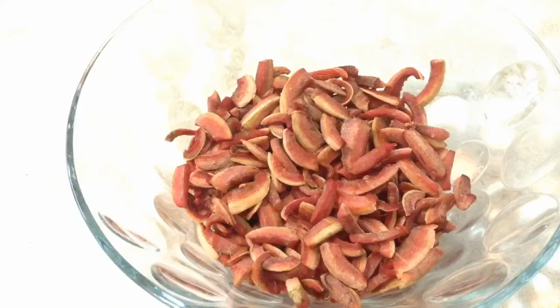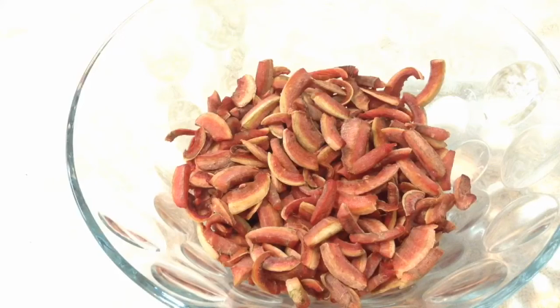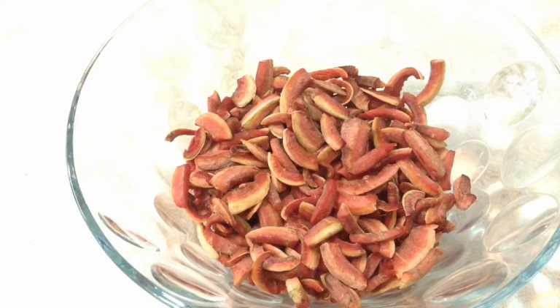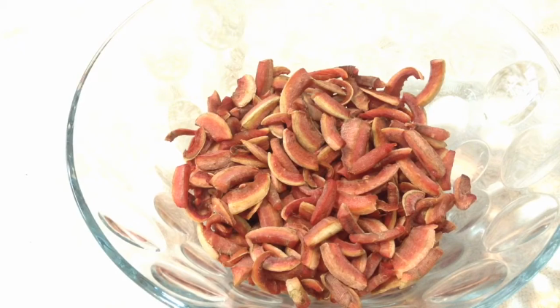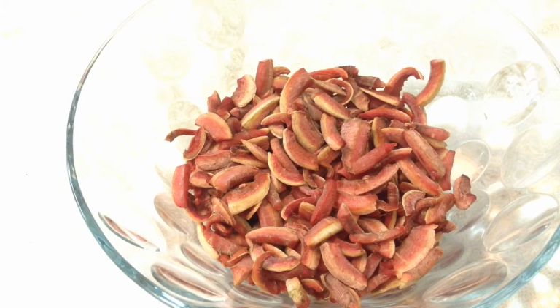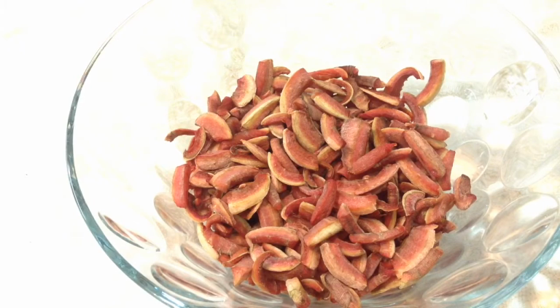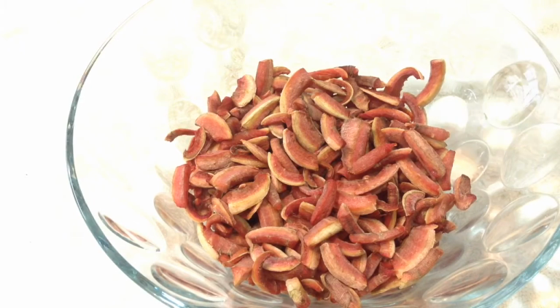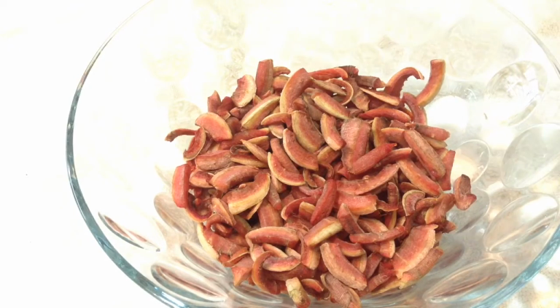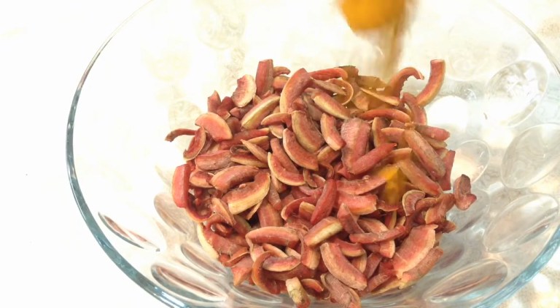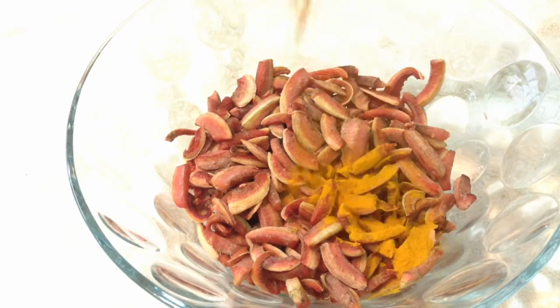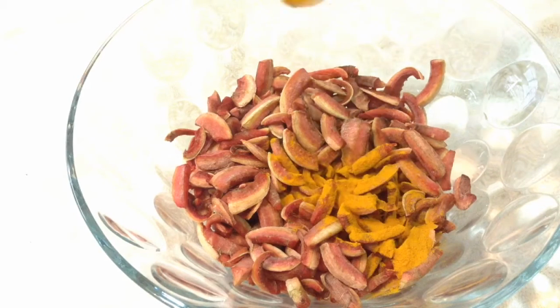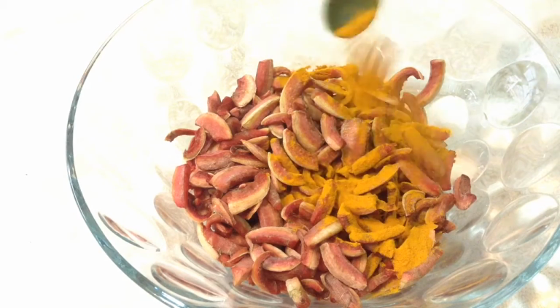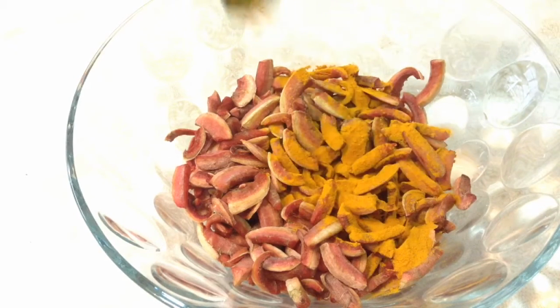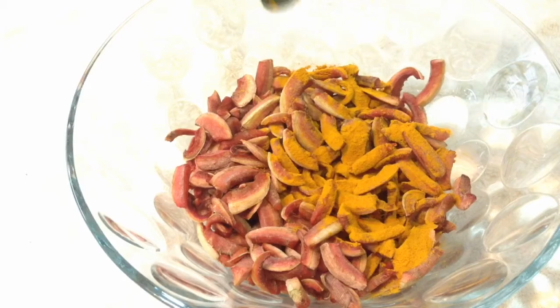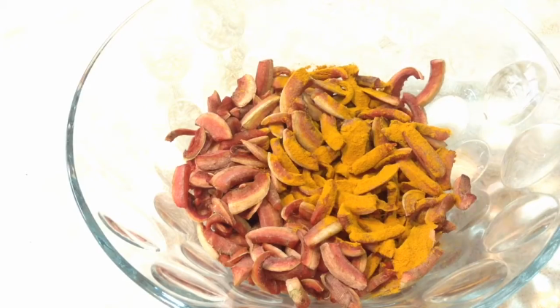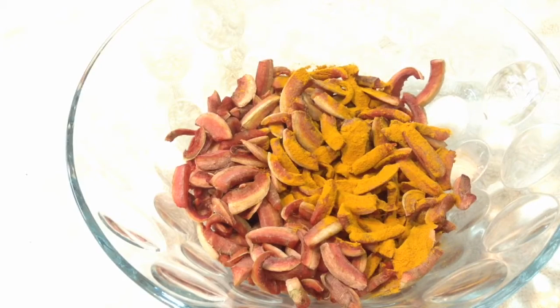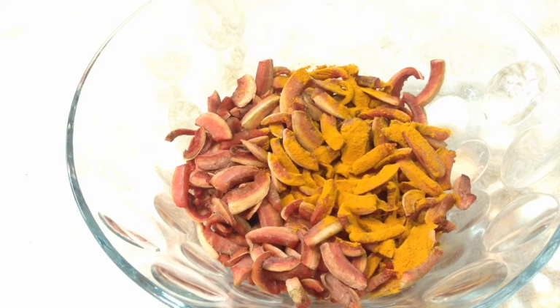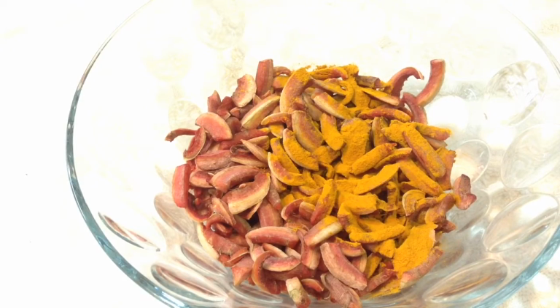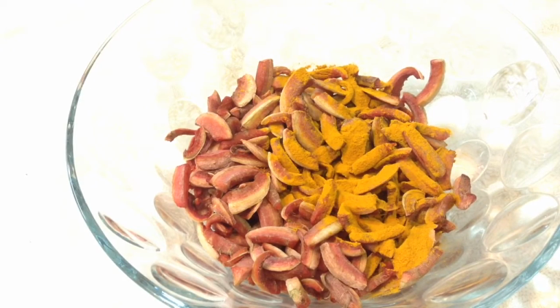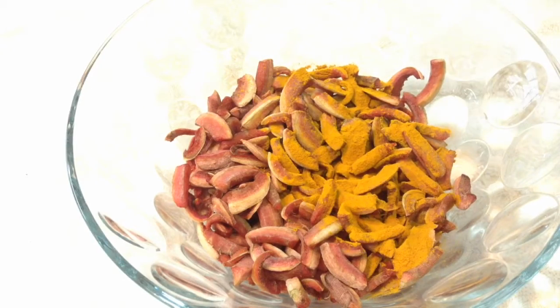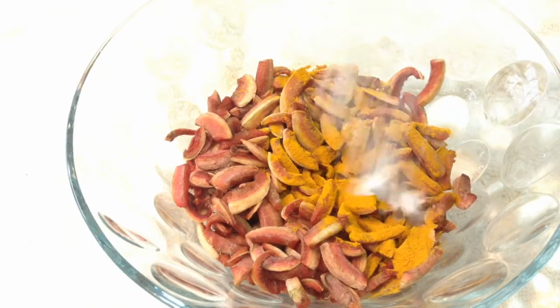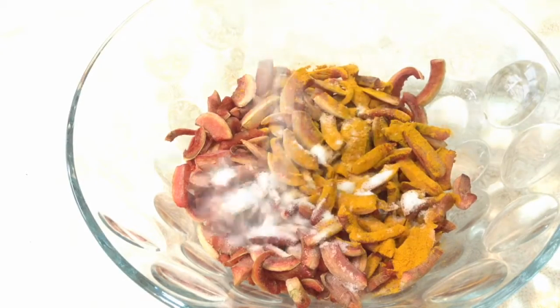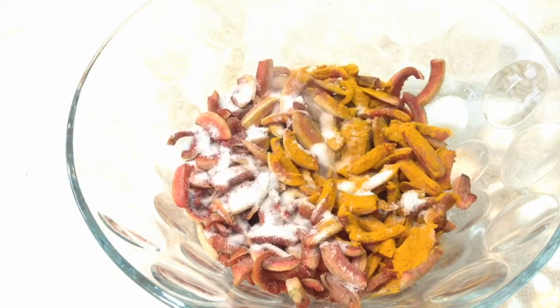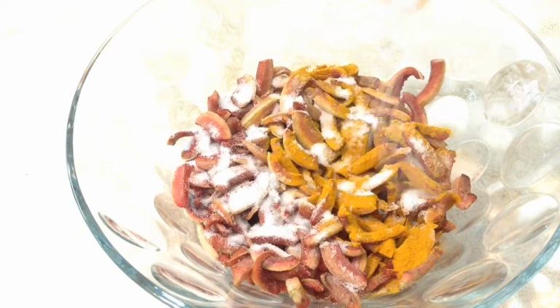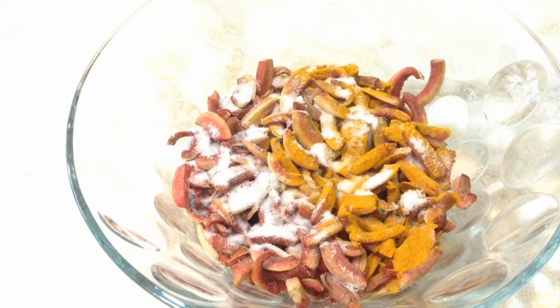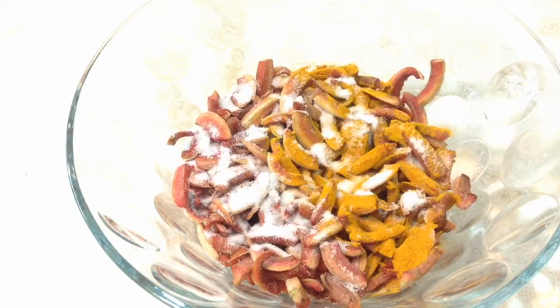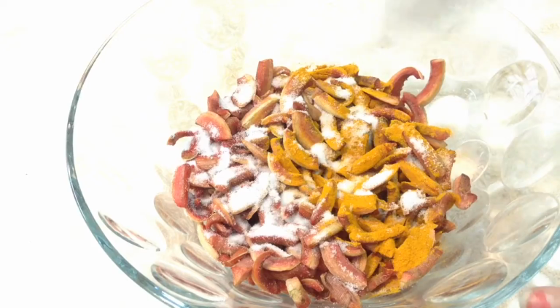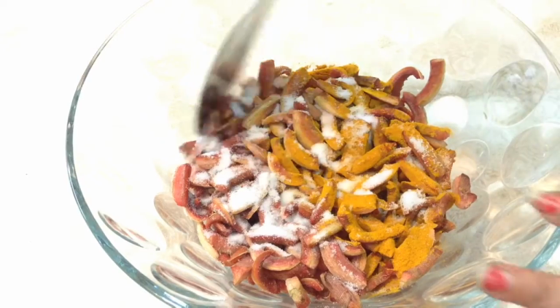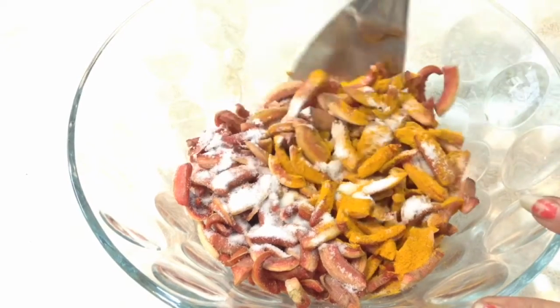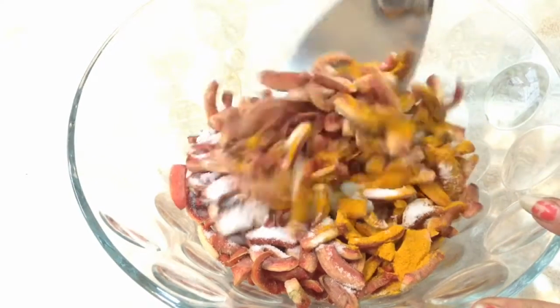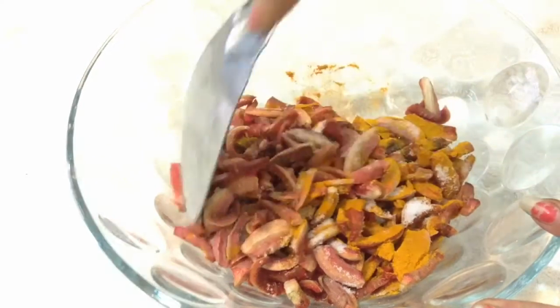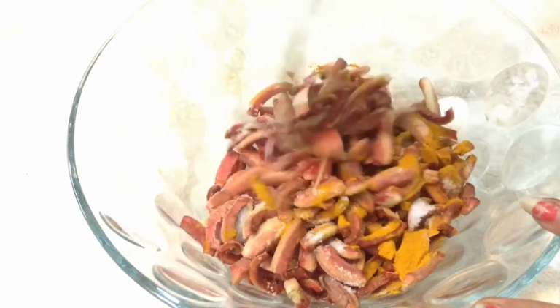After 3-4 hours you can see the carrots are dried a bit. To this add in around 1 tablespoon of turmeric powder and around 75-100 grams of salt to taste. Mix it well.